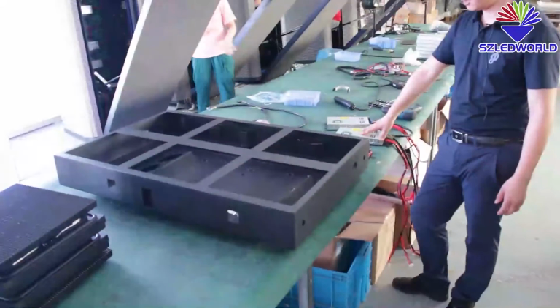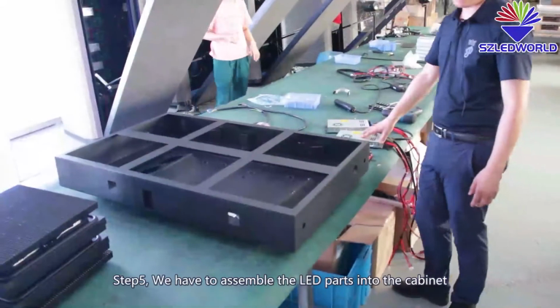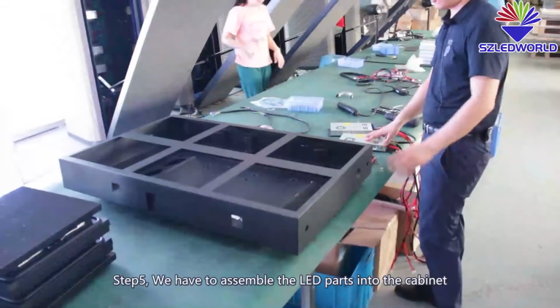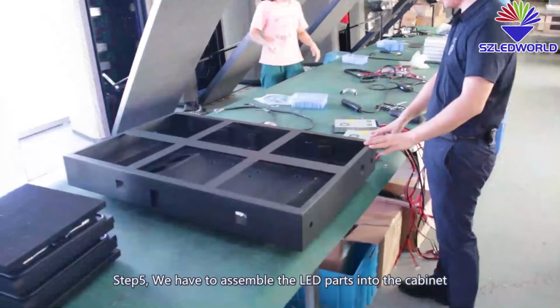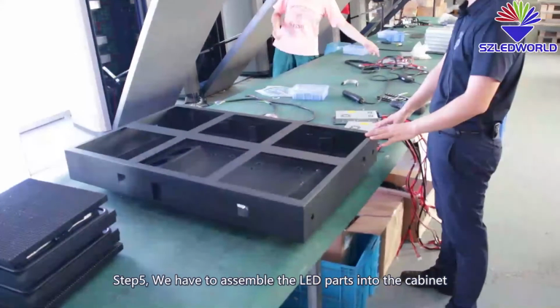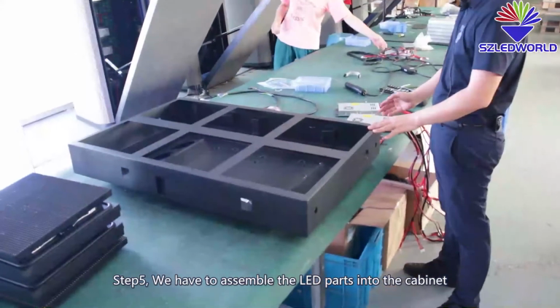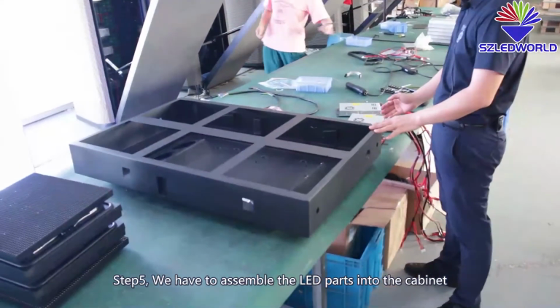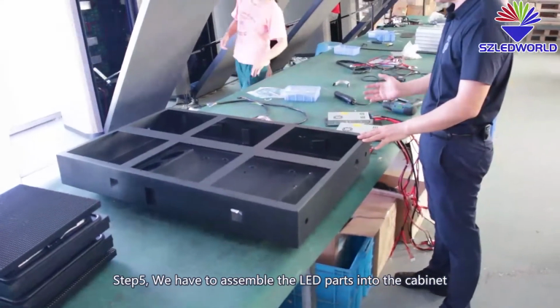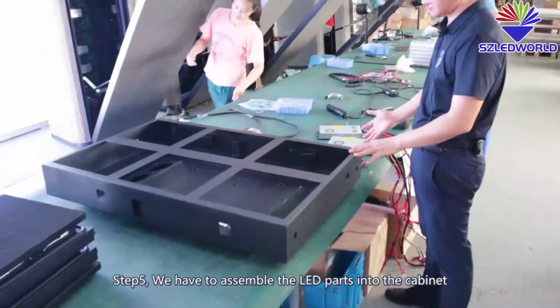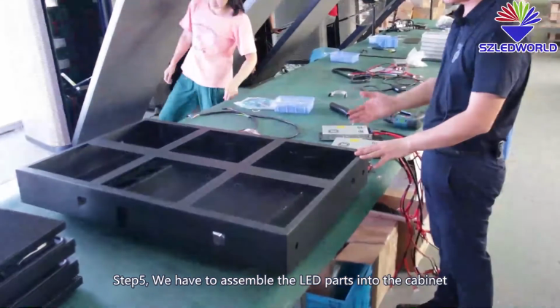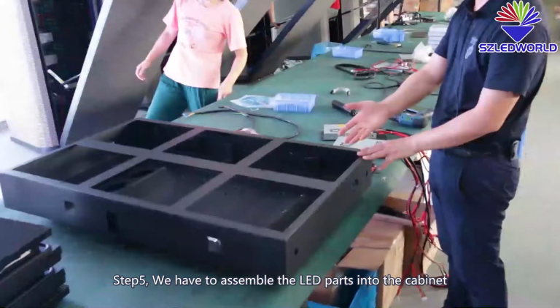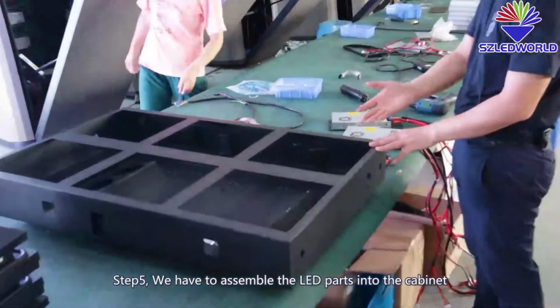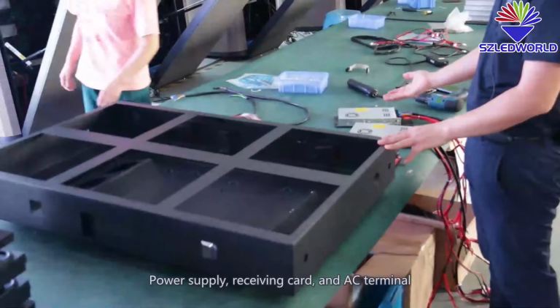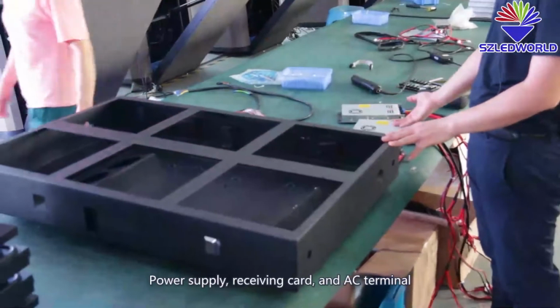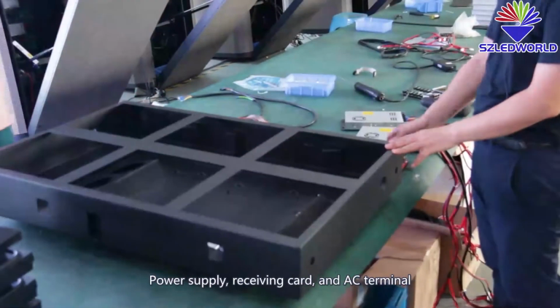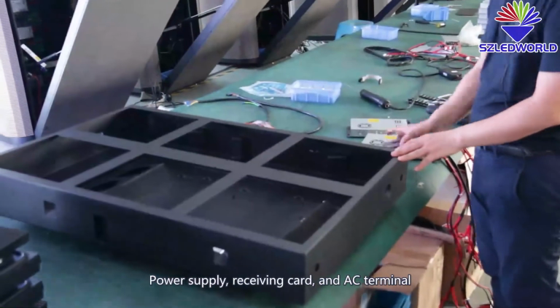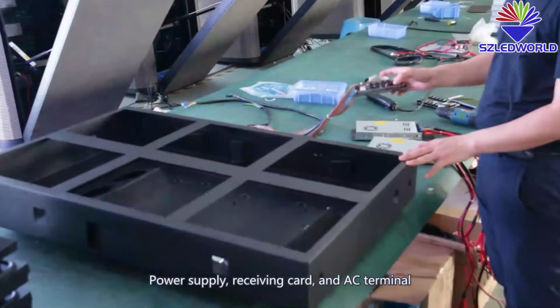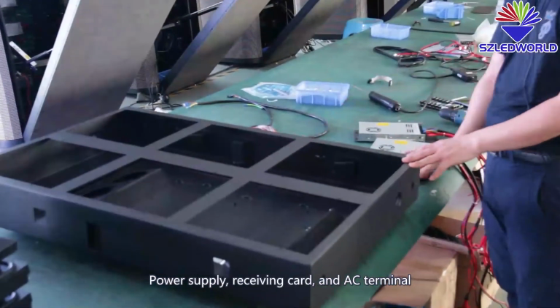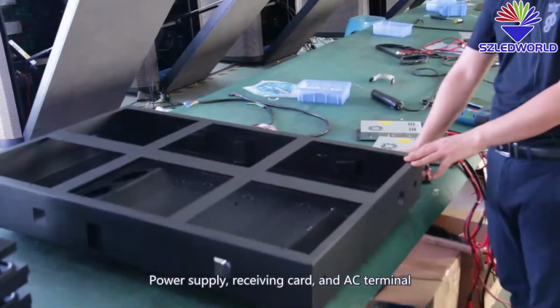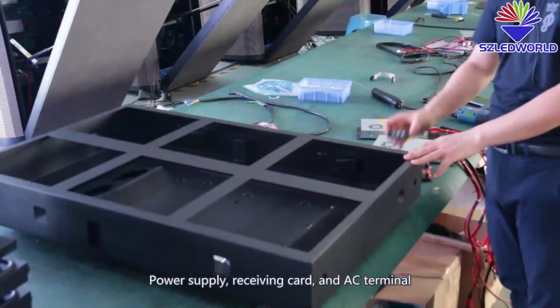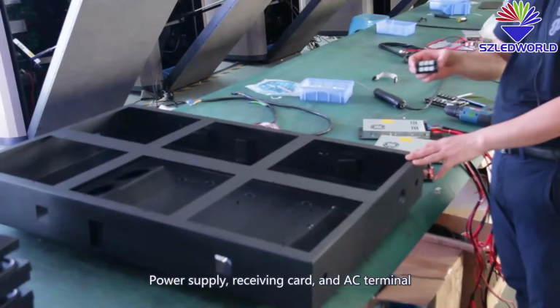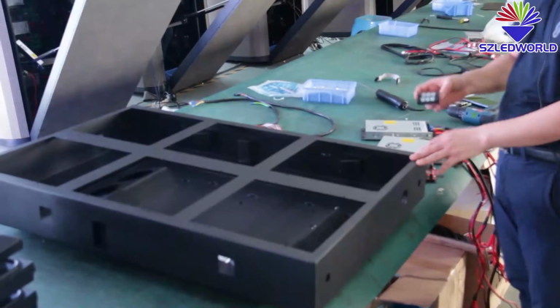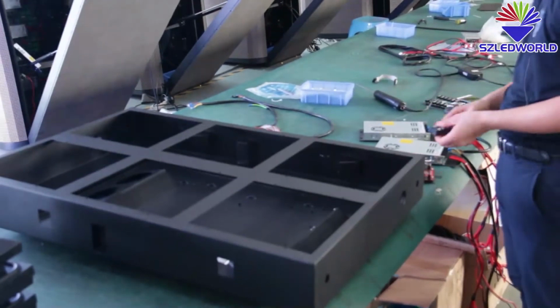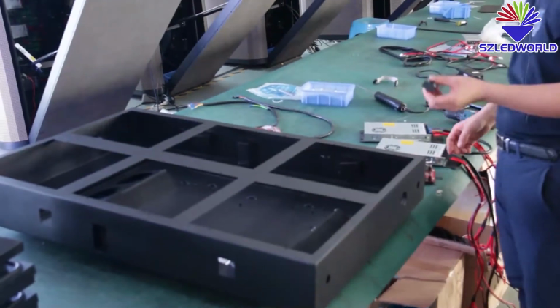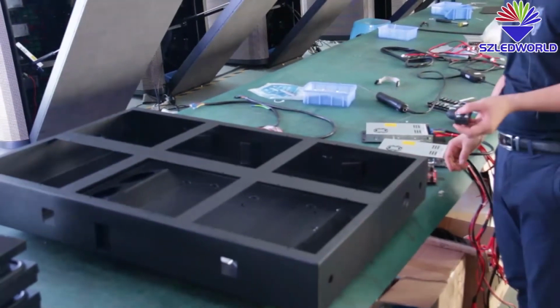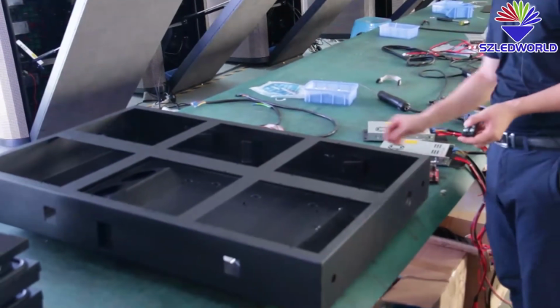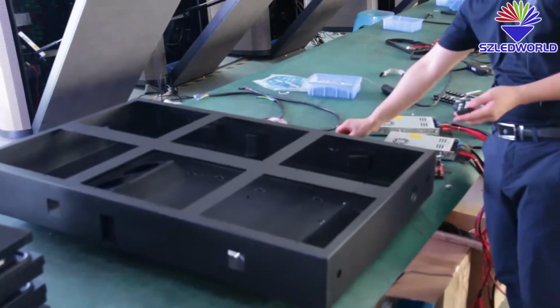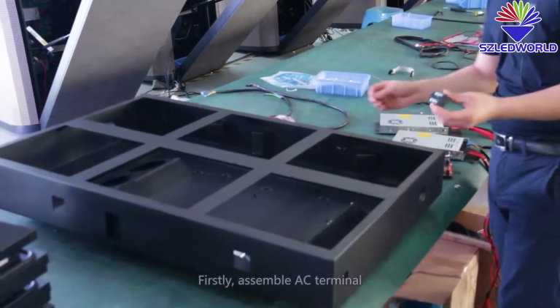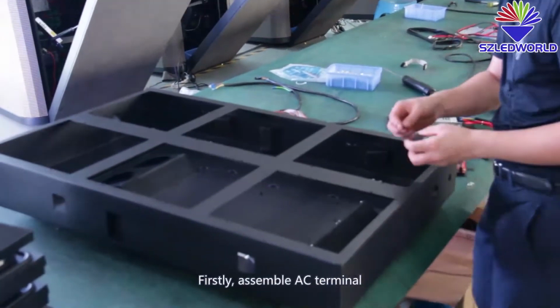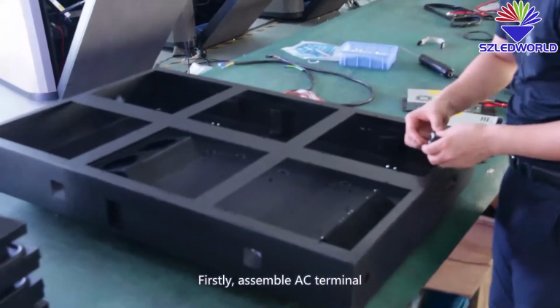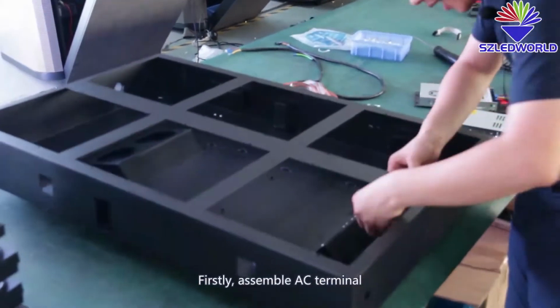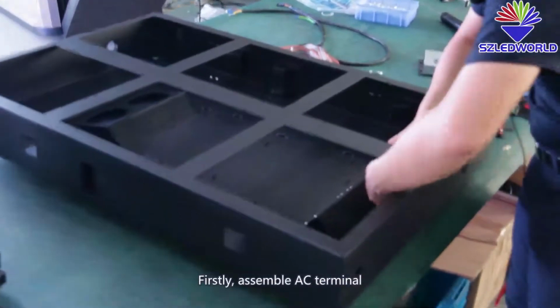Step five: we have to assemble the LED parts to the cabinet — power supply, receiving card, and AC terminal. I'll show you the assembly of the AC terminal.